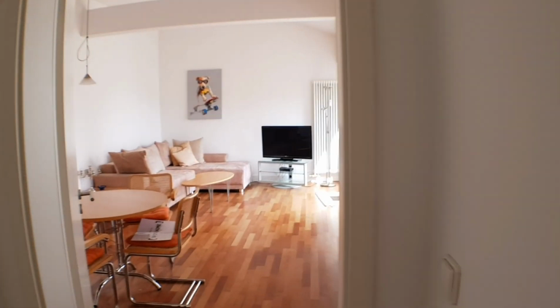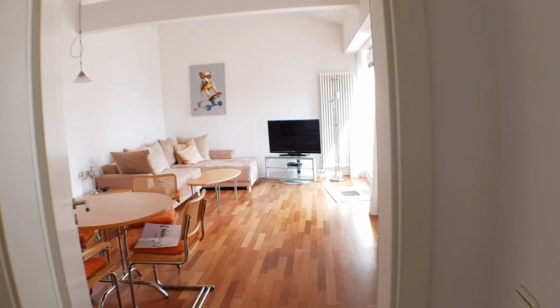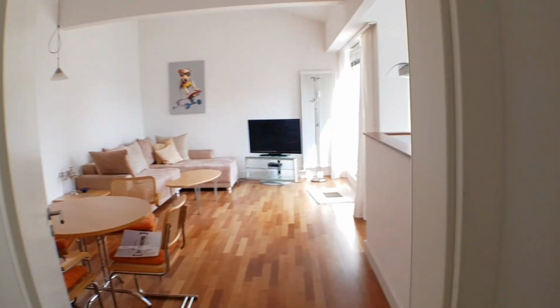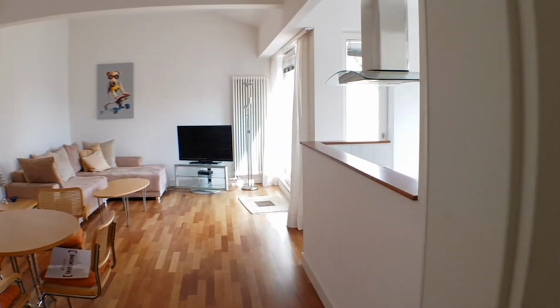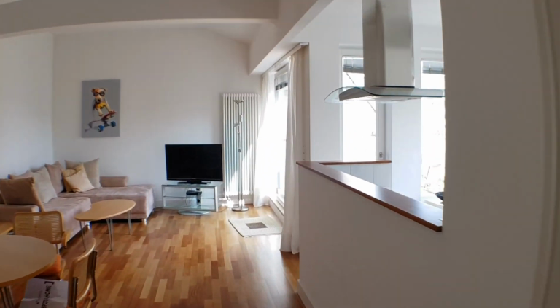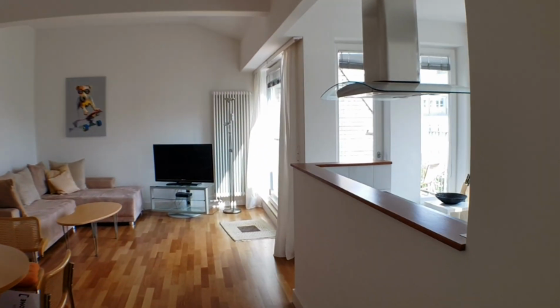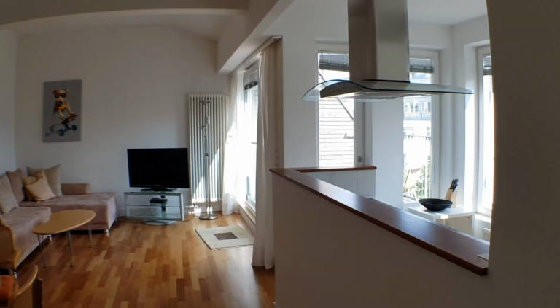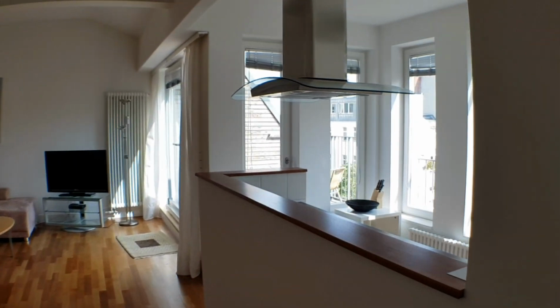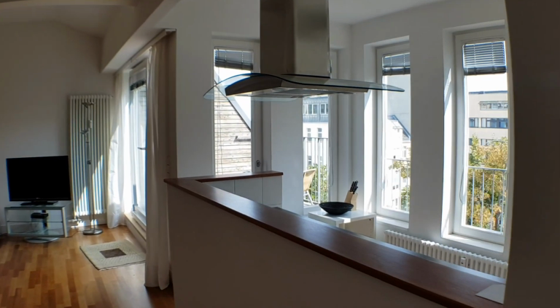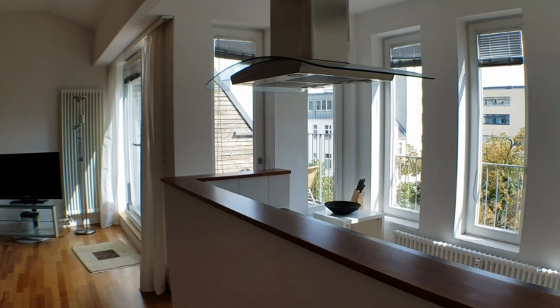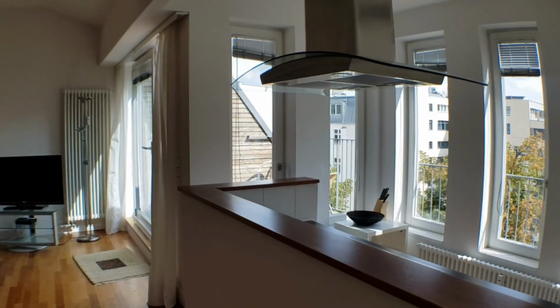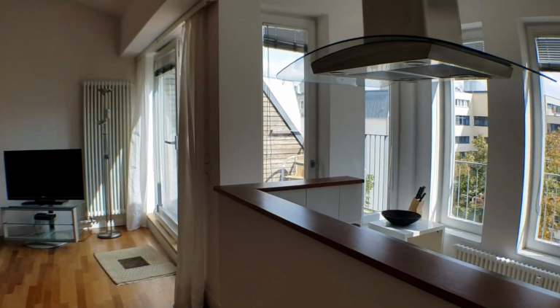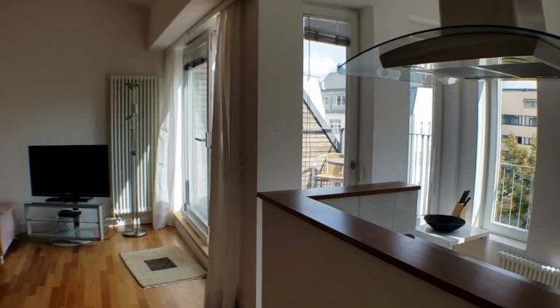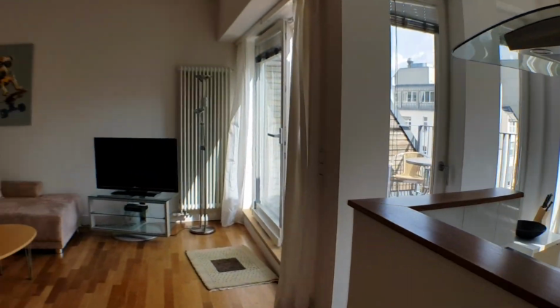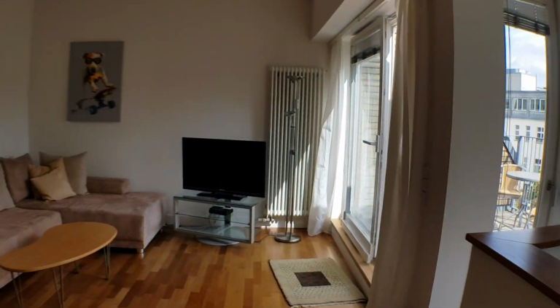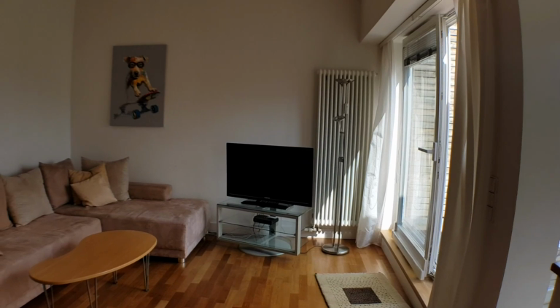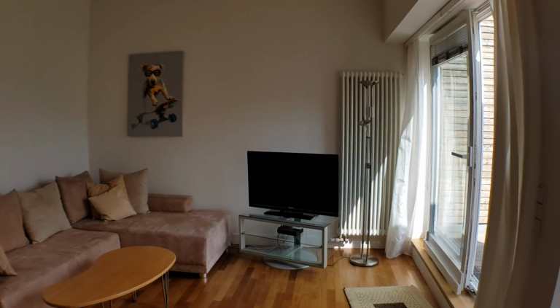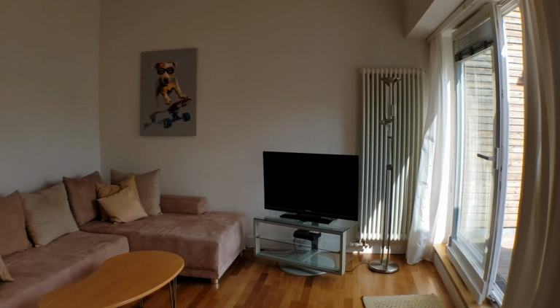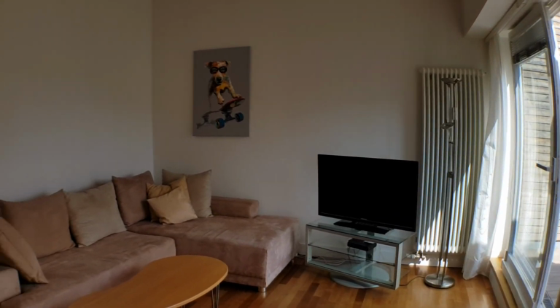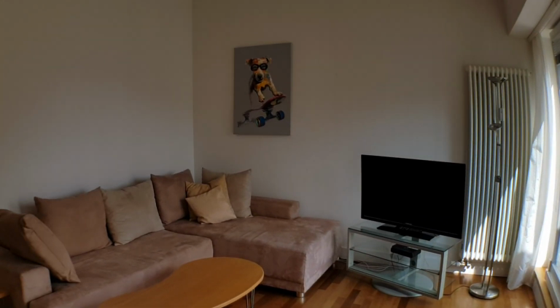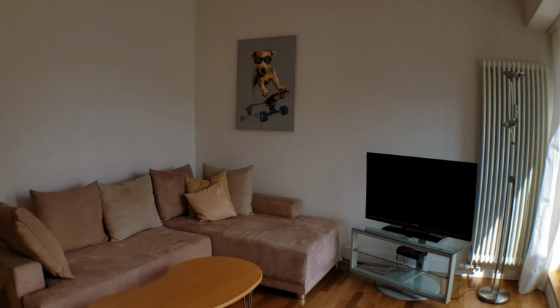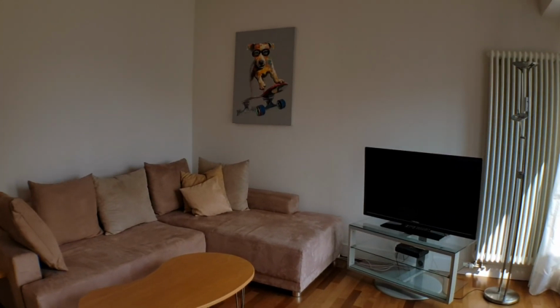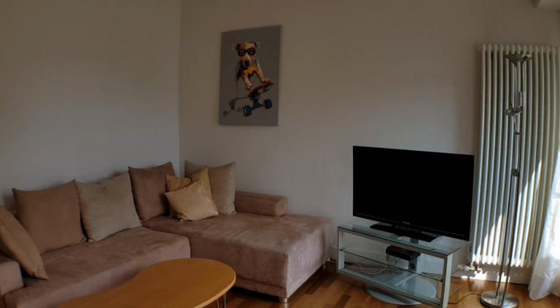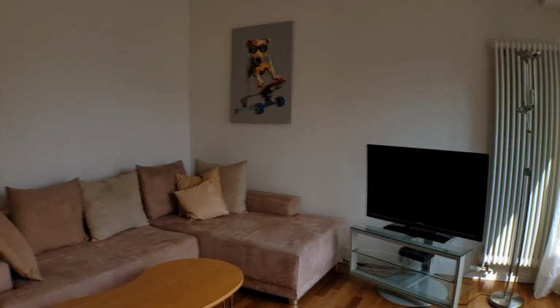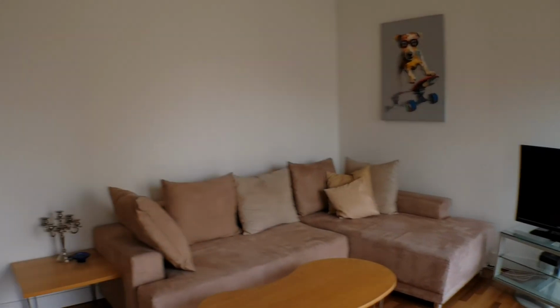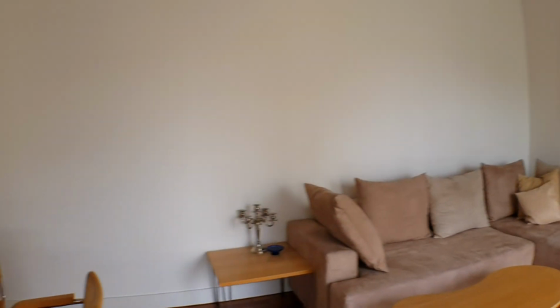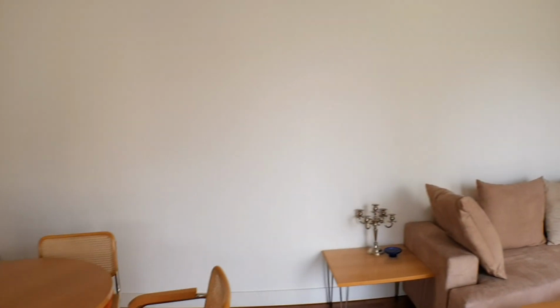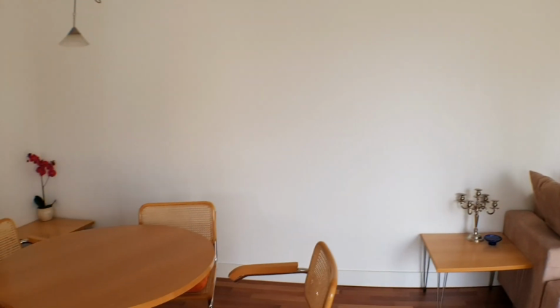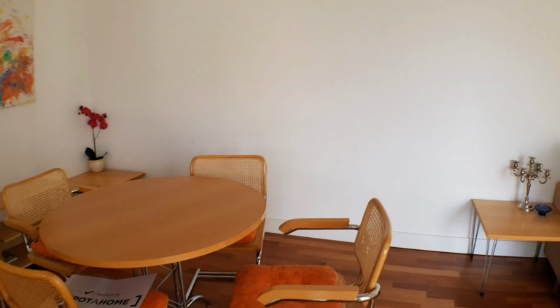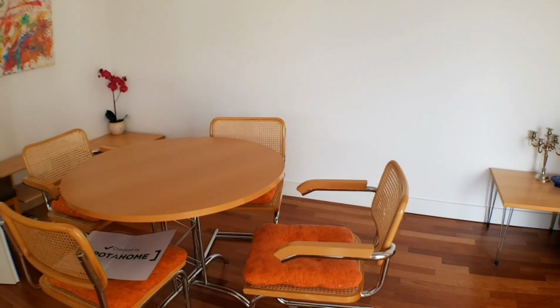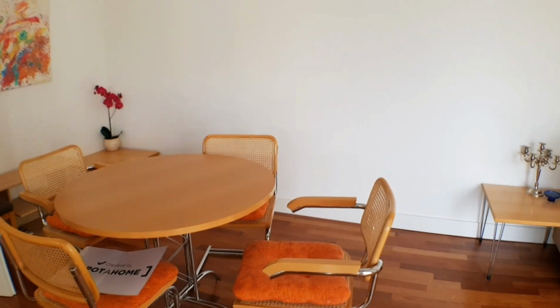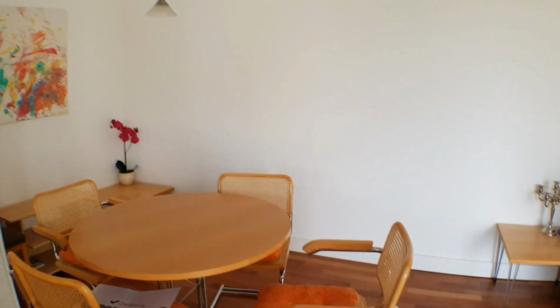And here we are in the living room. We have this sofa, TV, dining table.